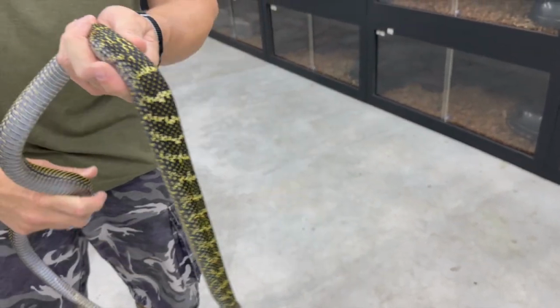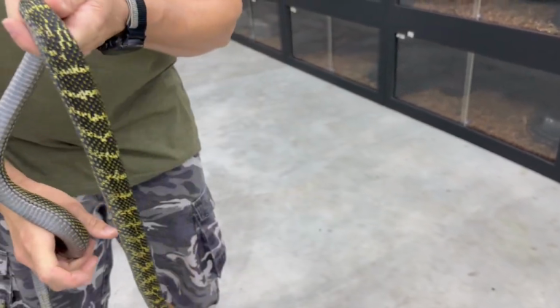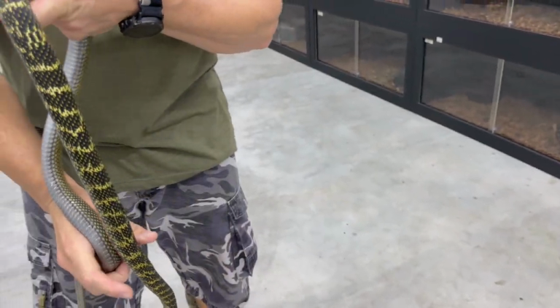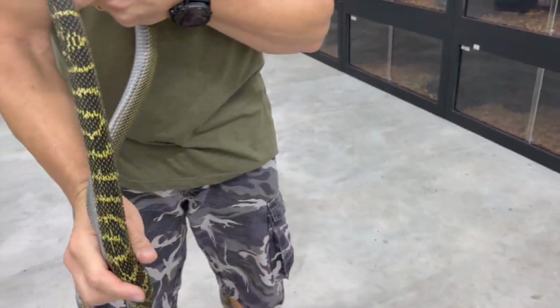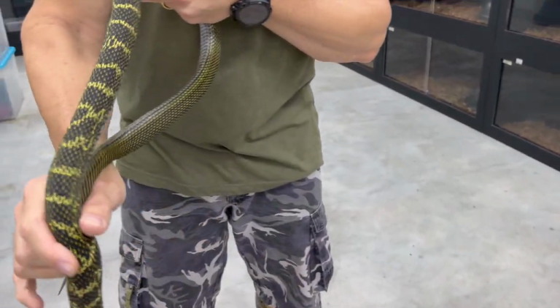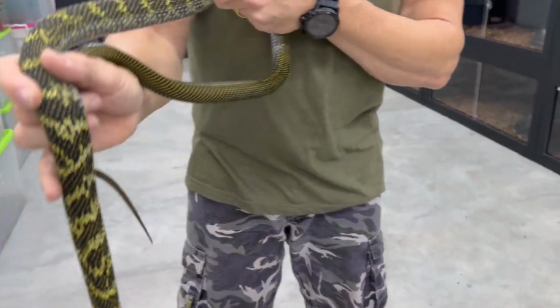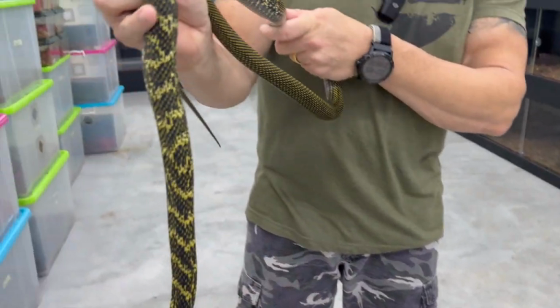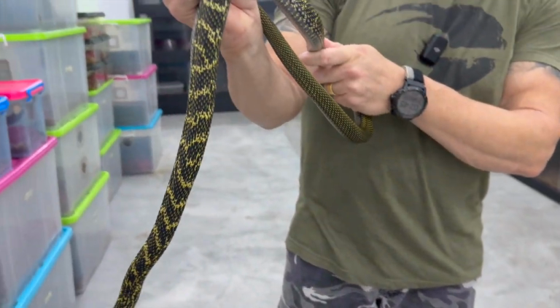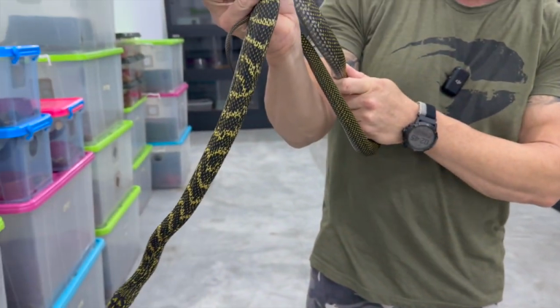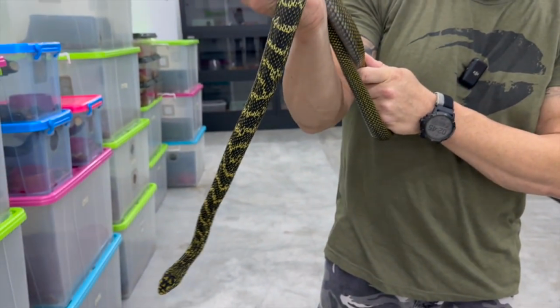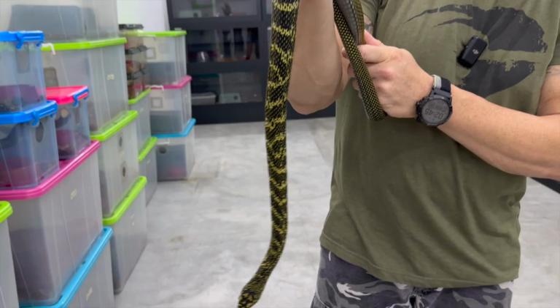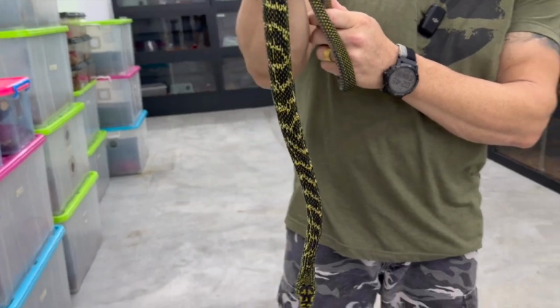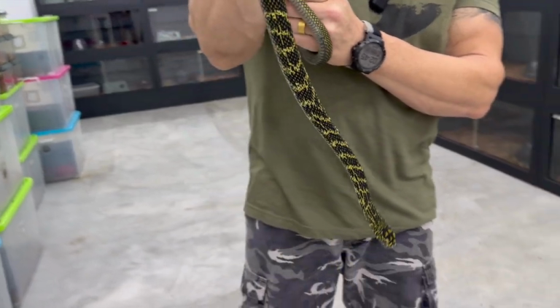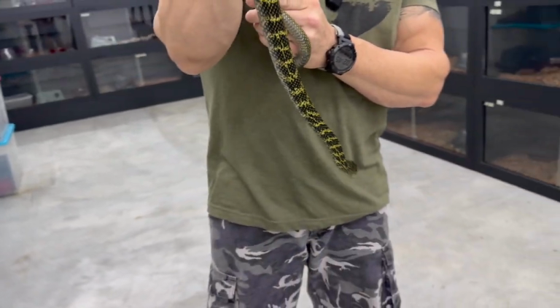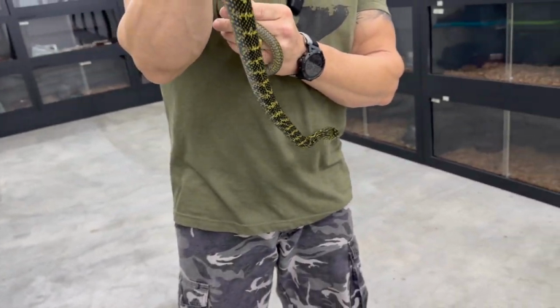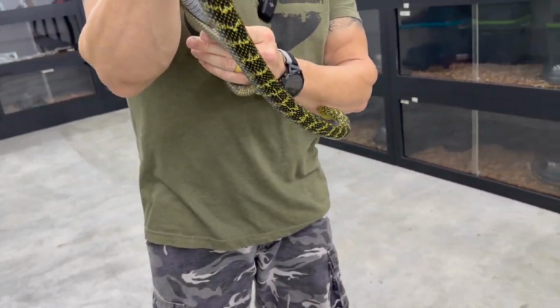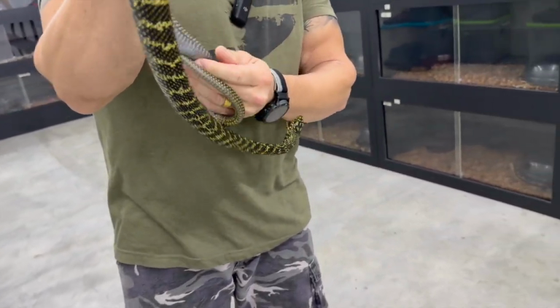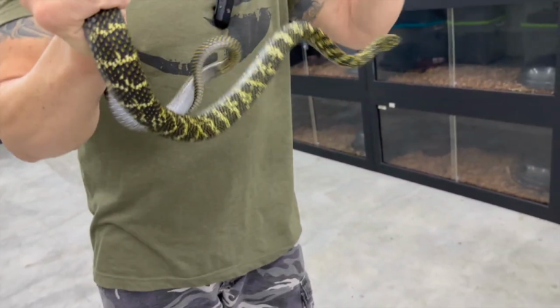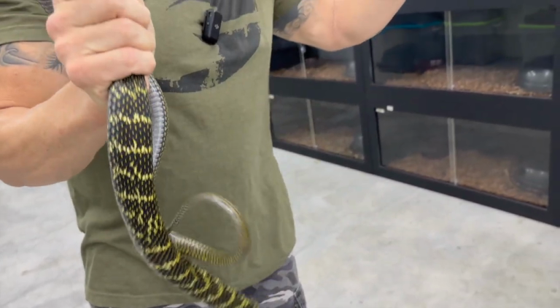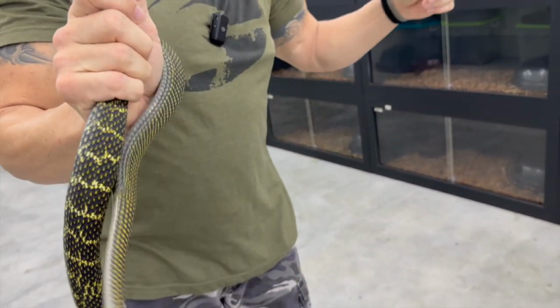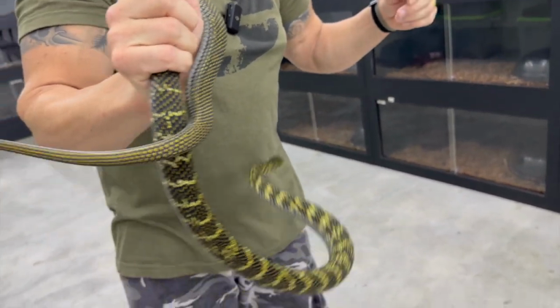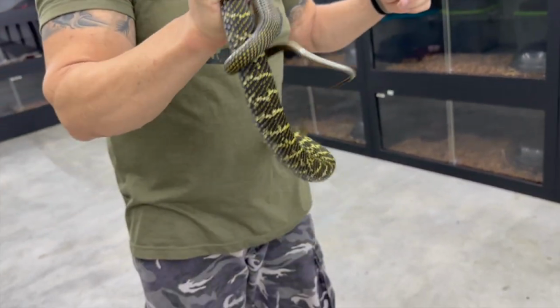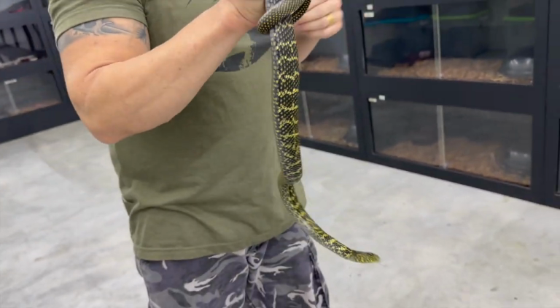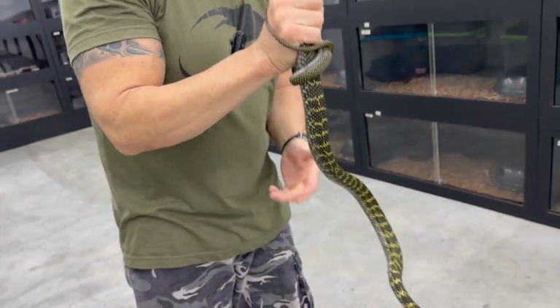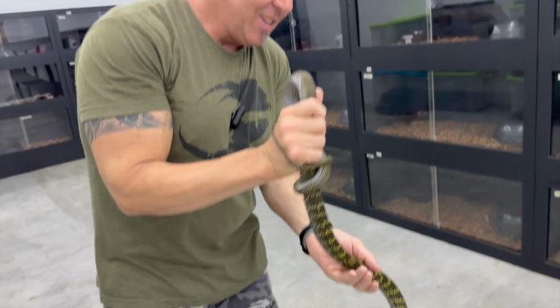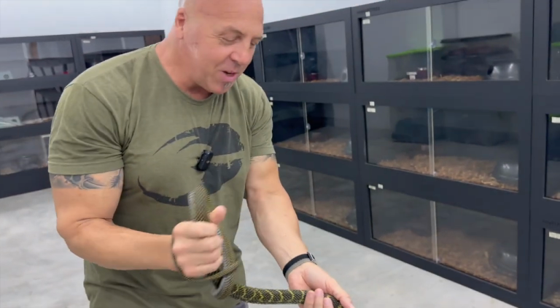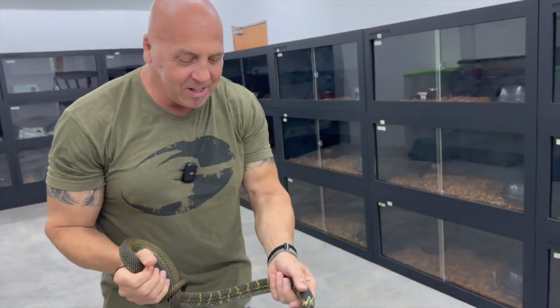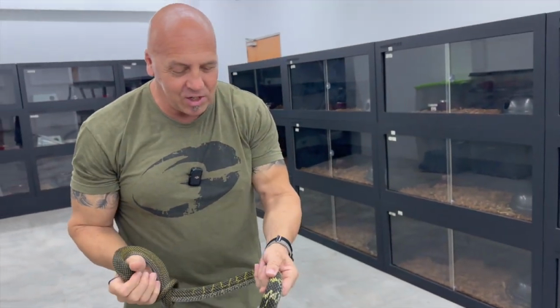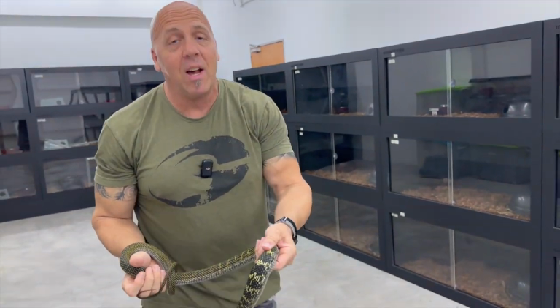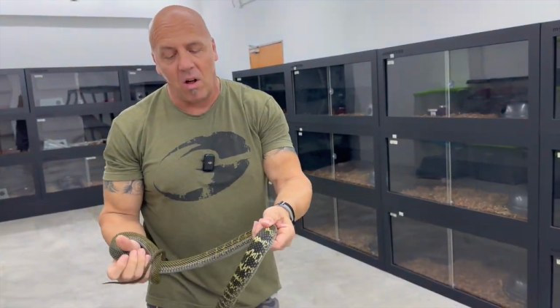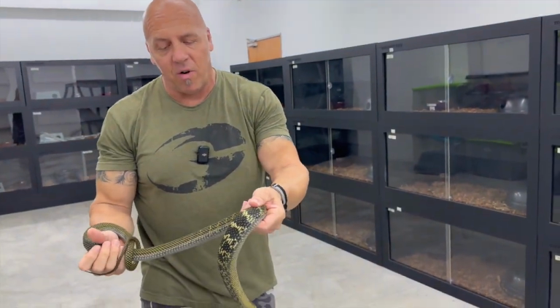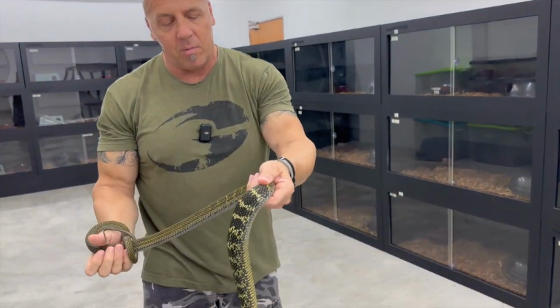We have a total of four at this time — we have 2.2. She got me. I'm going to show you guys all four animals.